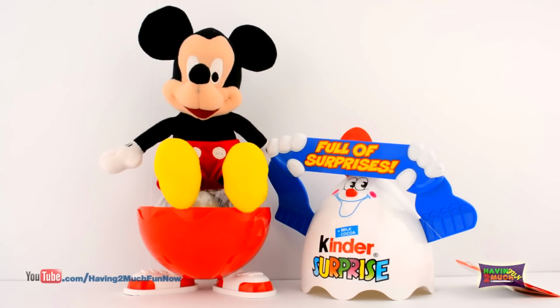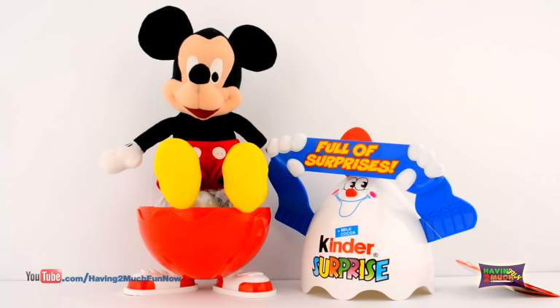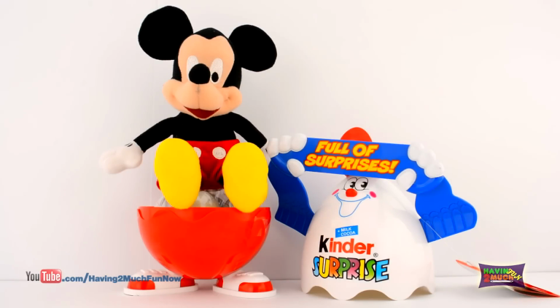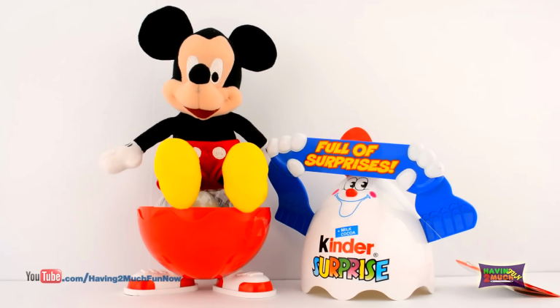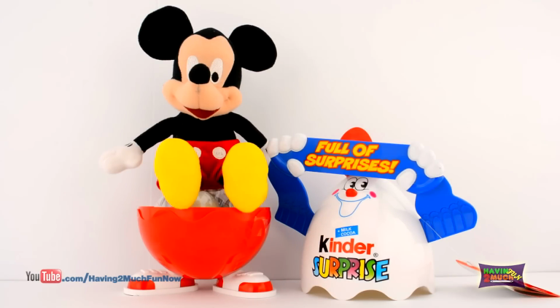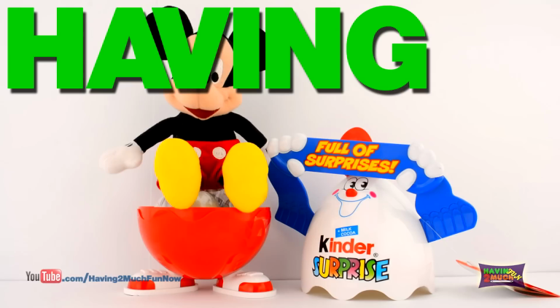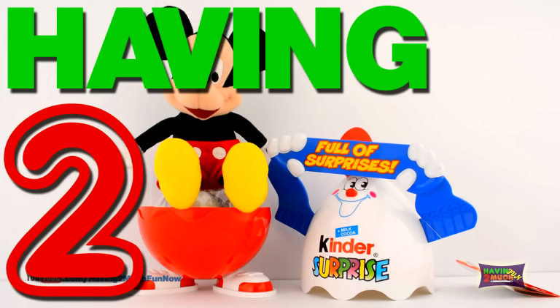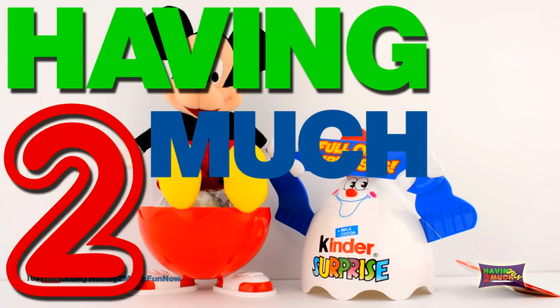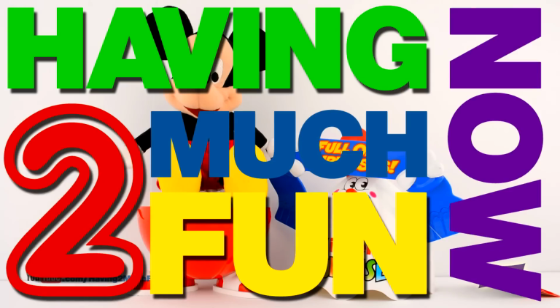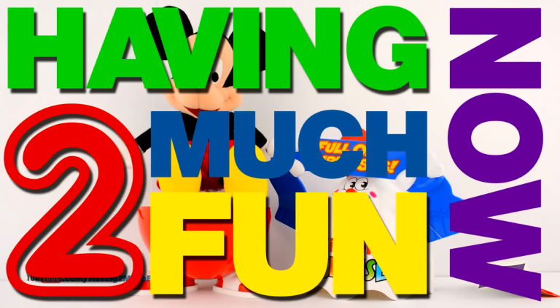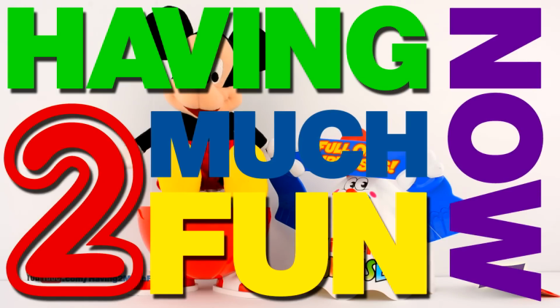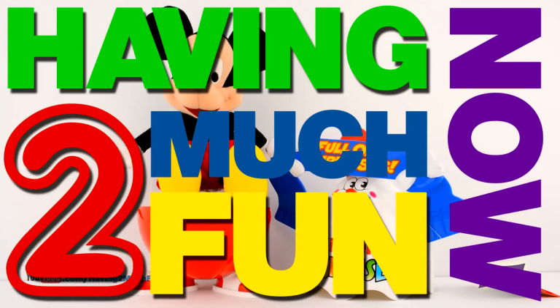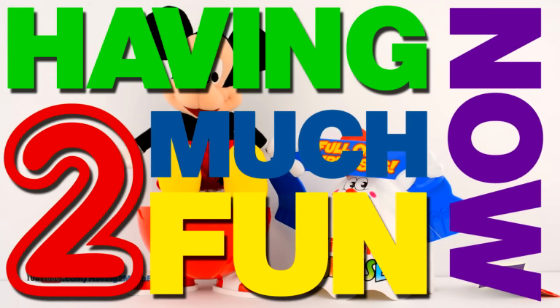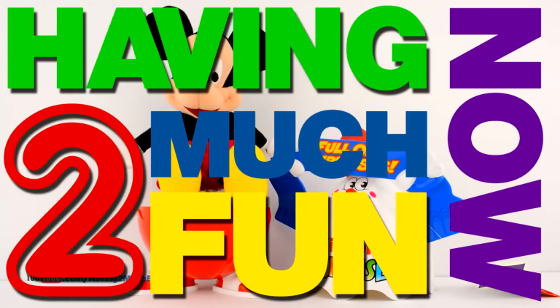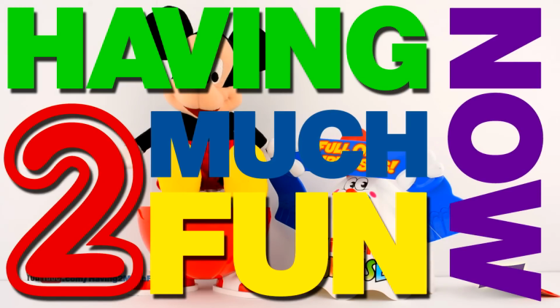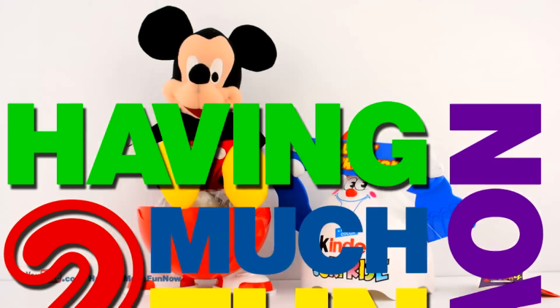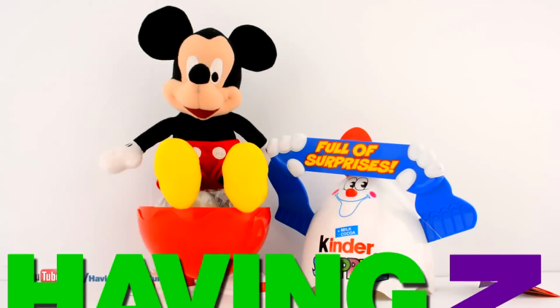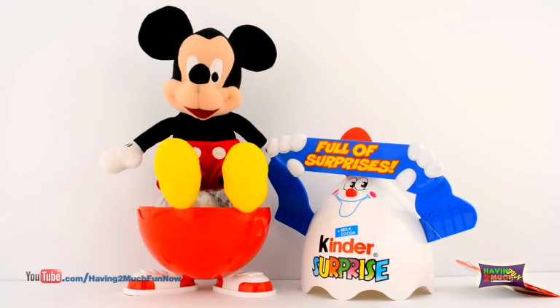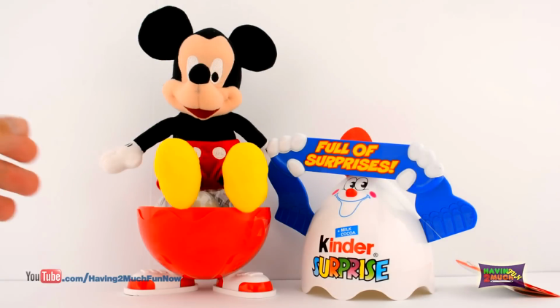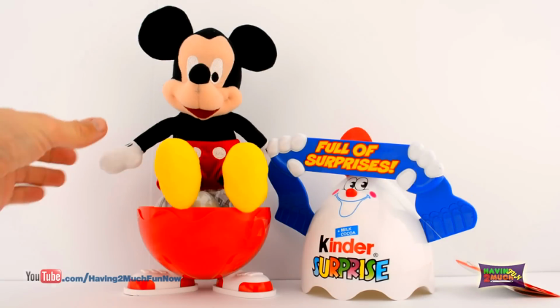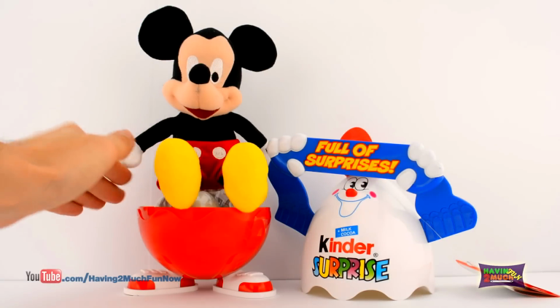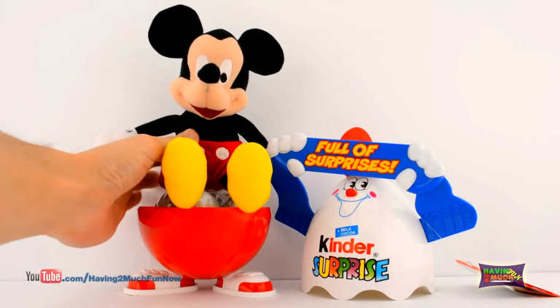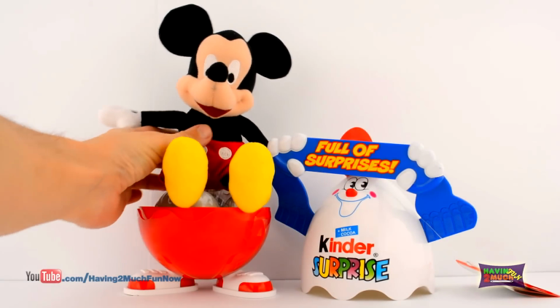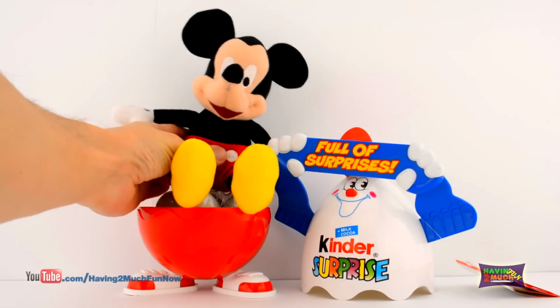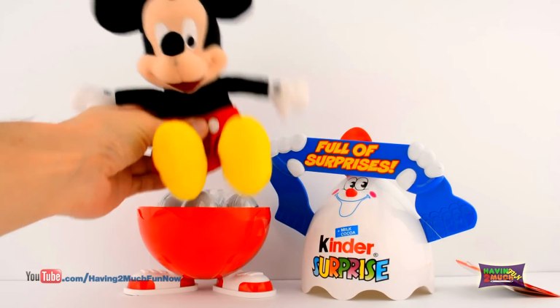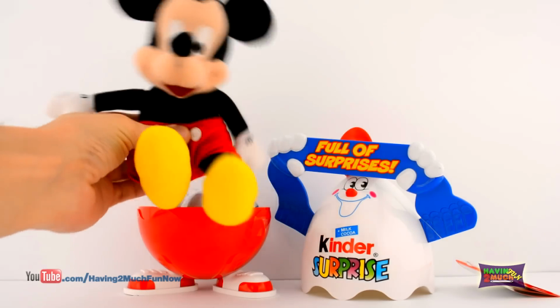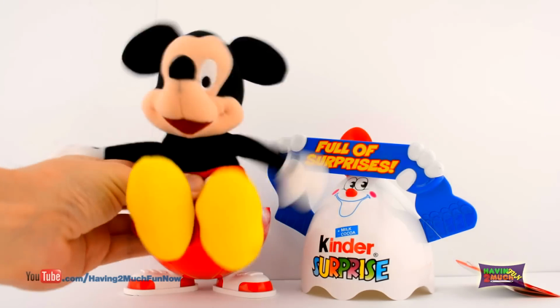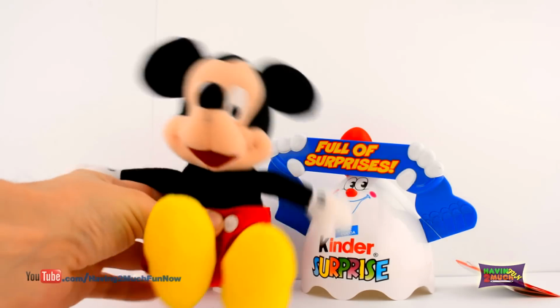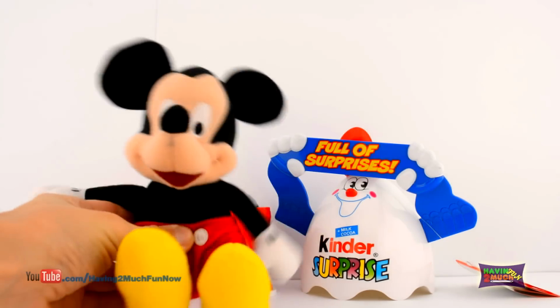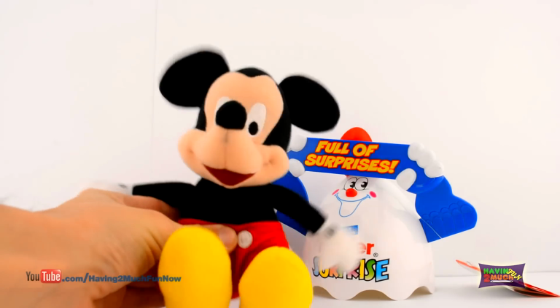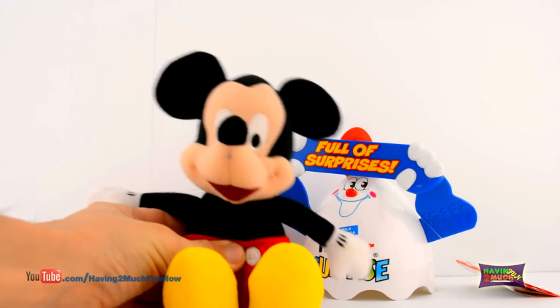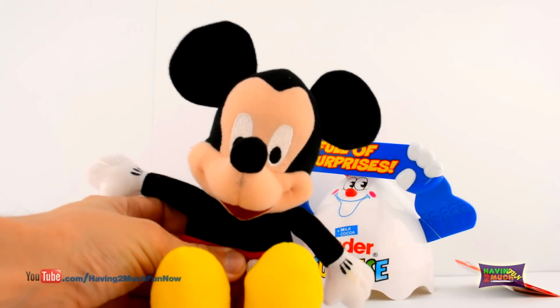Welcome to the fun! We've found Mickey Mouse, and he's been super excited to open up his Kinder Surprise Eggs! Hope you enjoy it as much as he does!